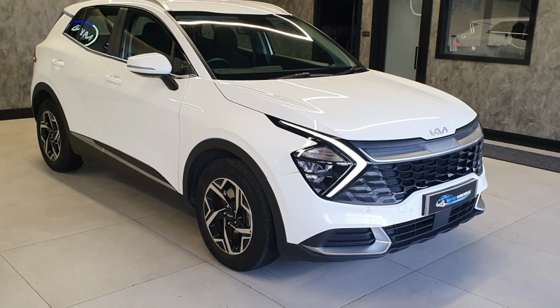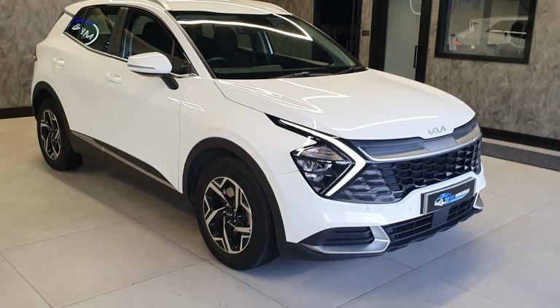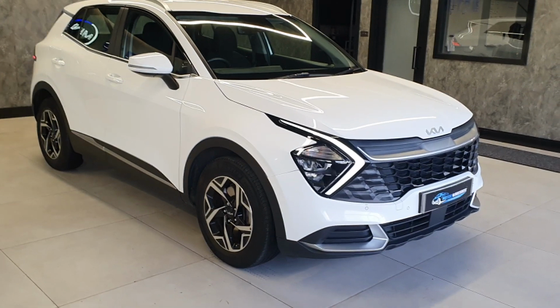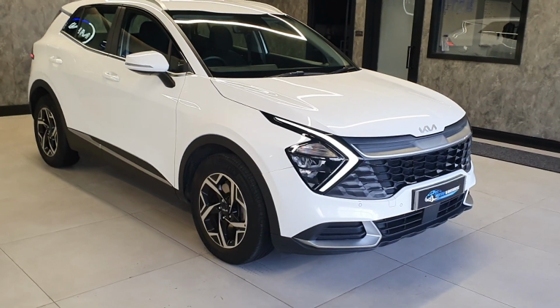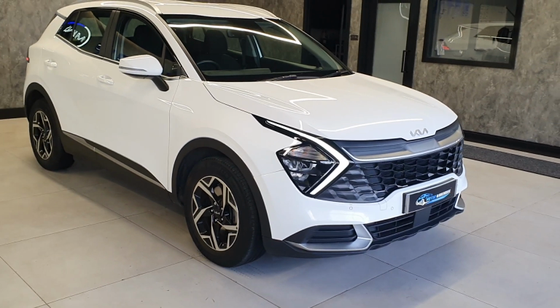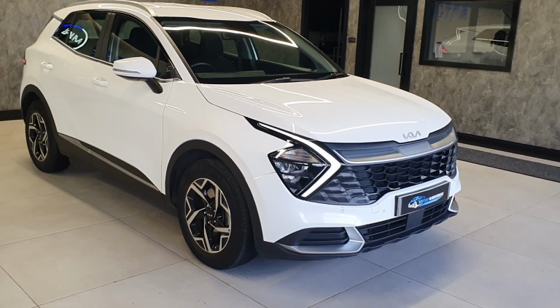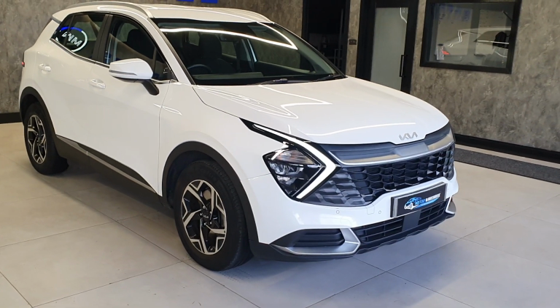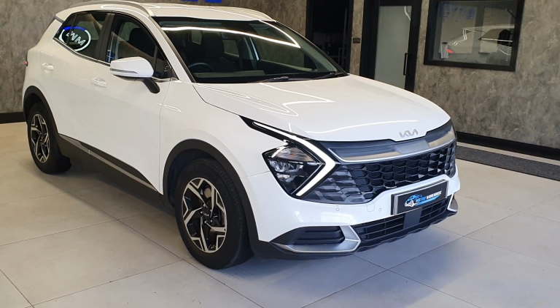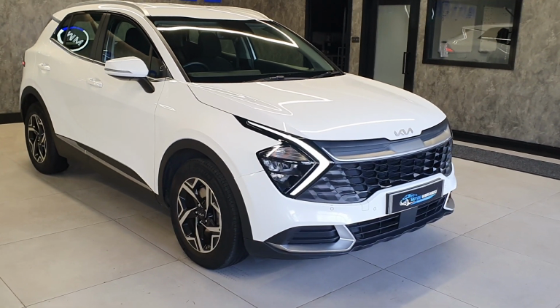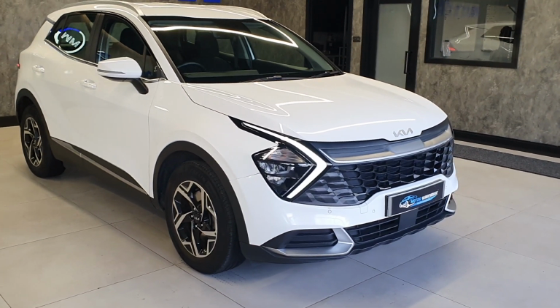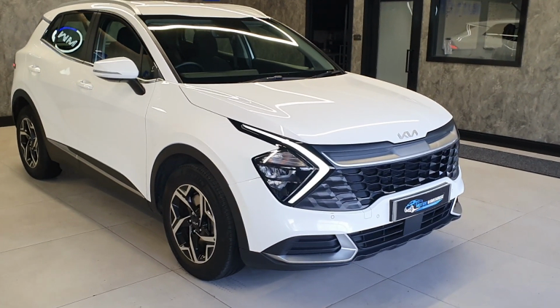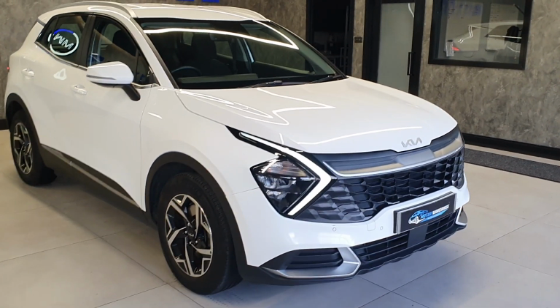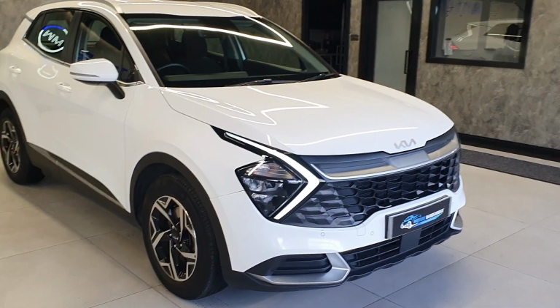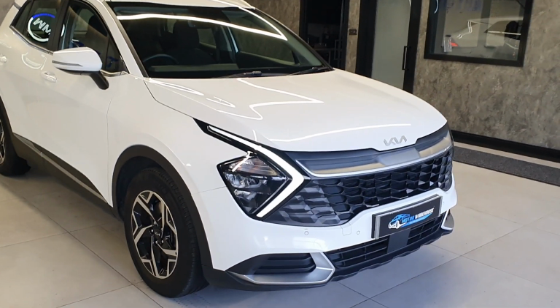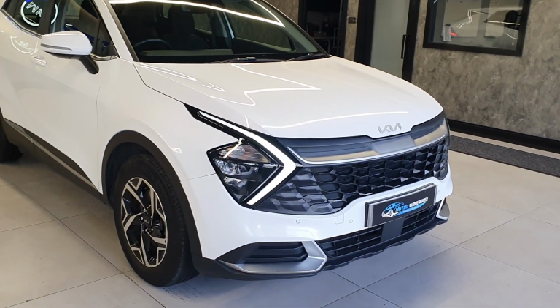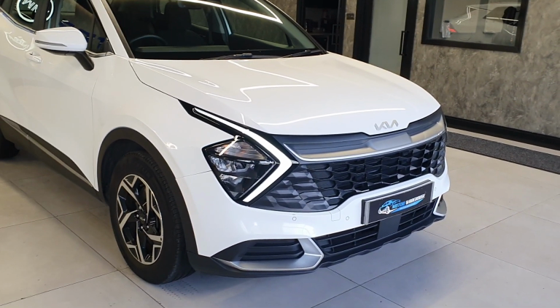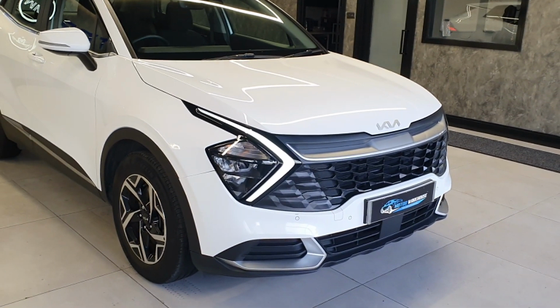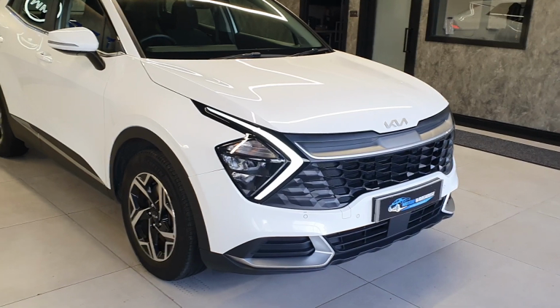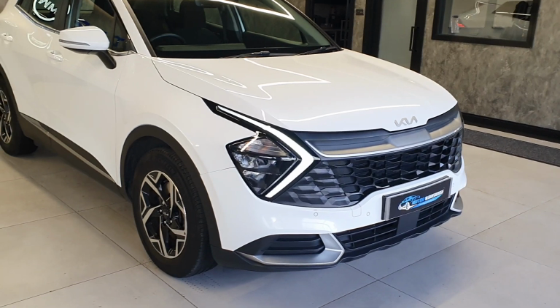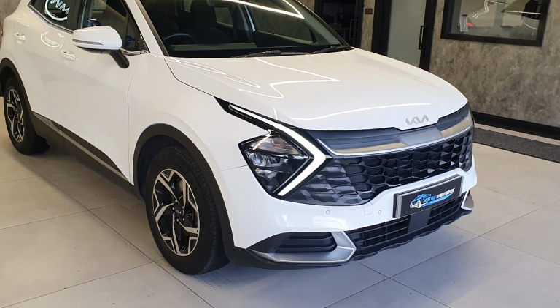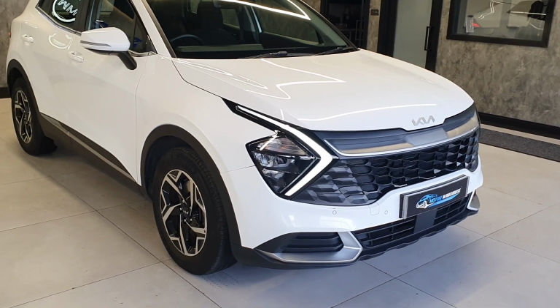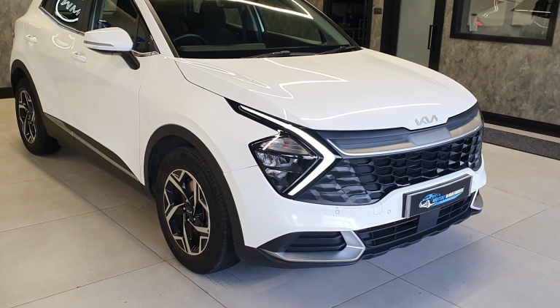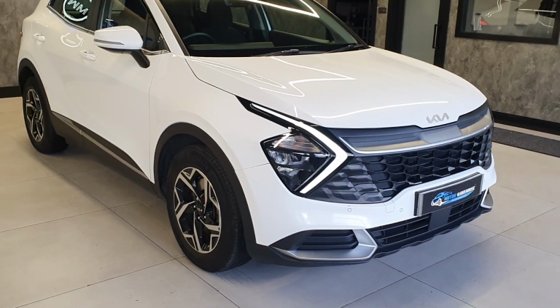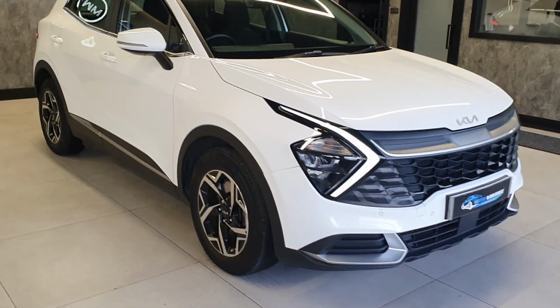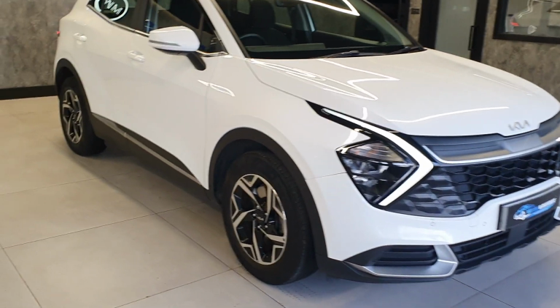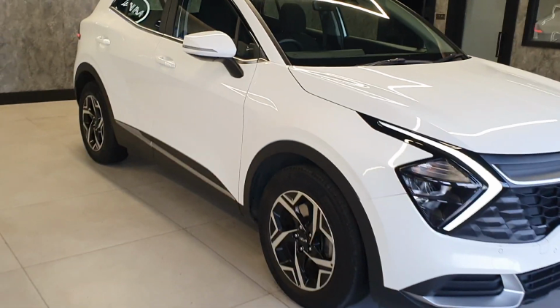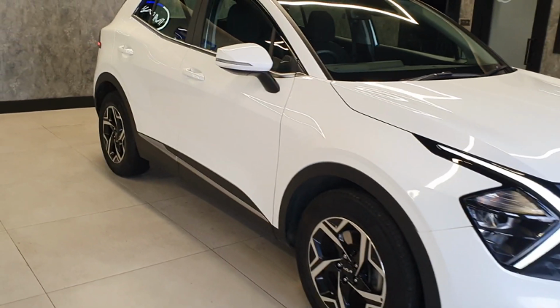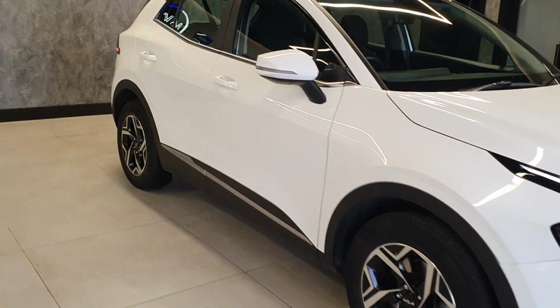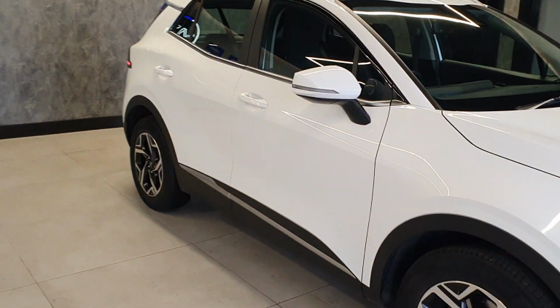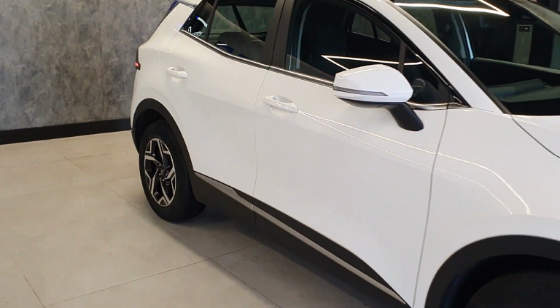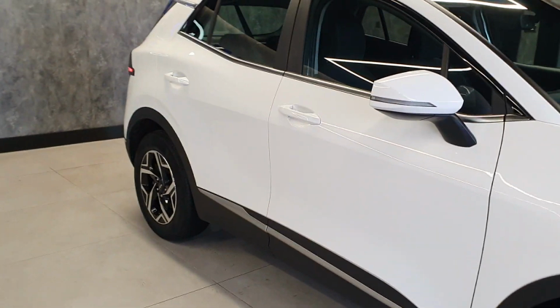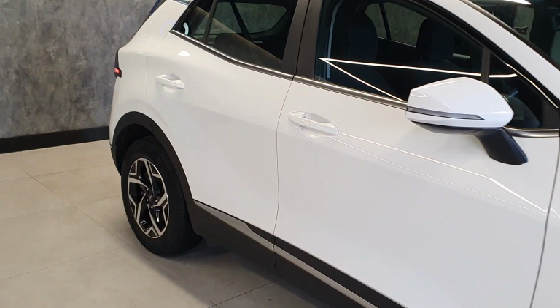Being a trim level two, it is higher spec than average. To start with you've got the new shape front and rear end, front and rear parking sensors, reversing camera, and alloy wheels.